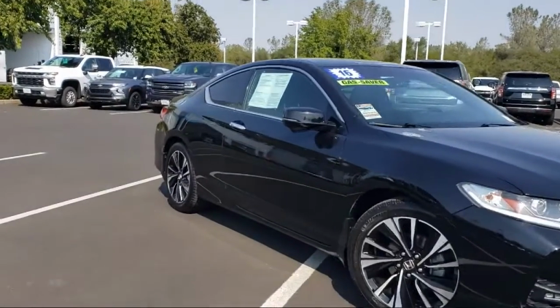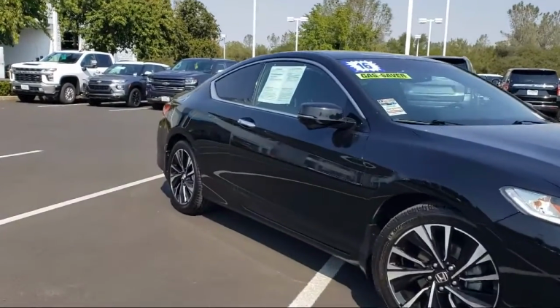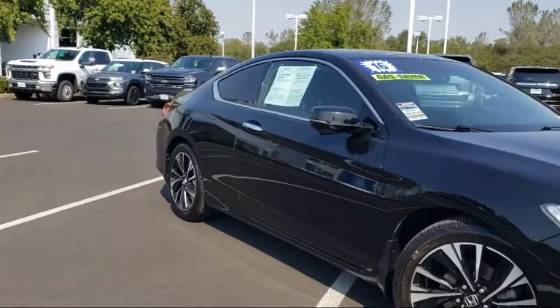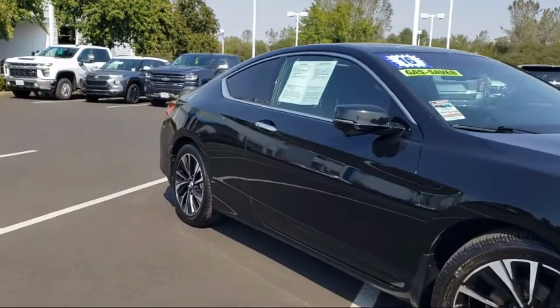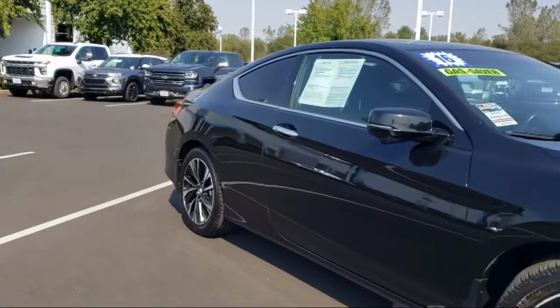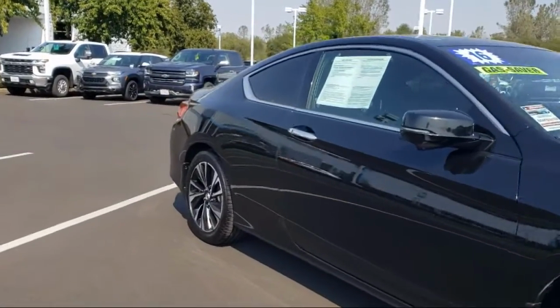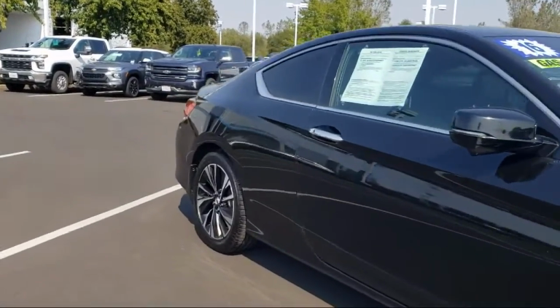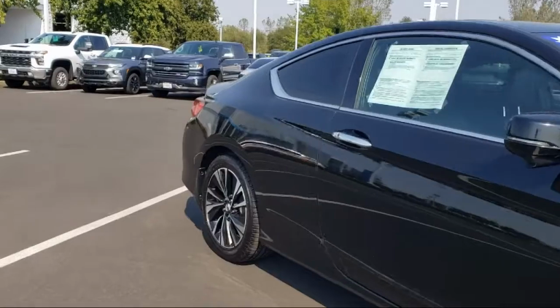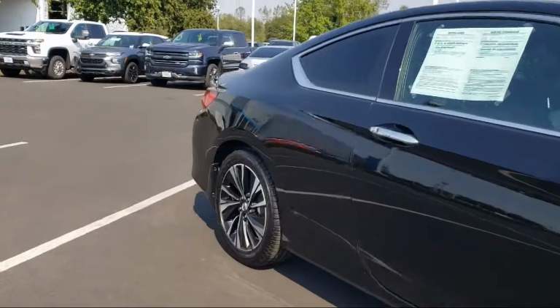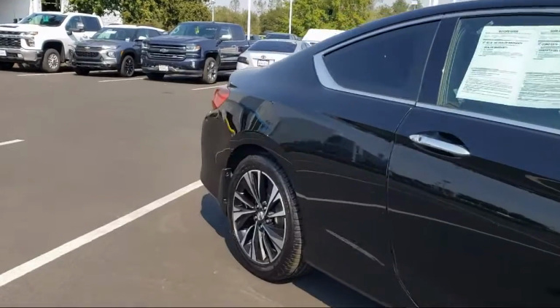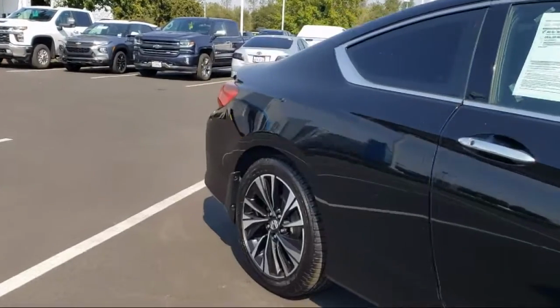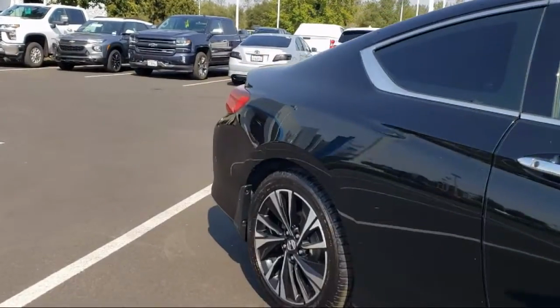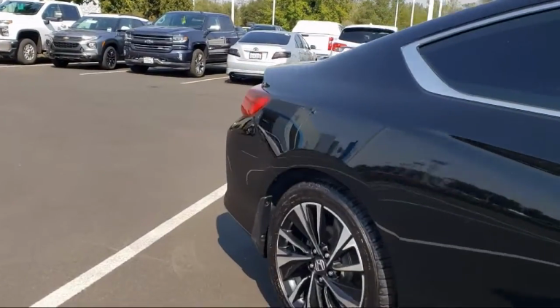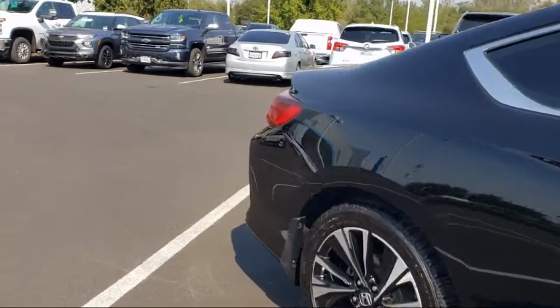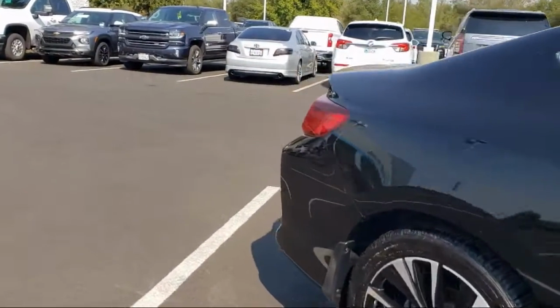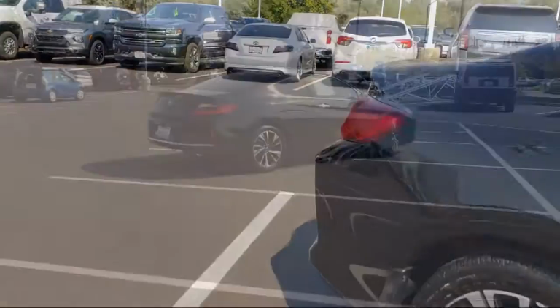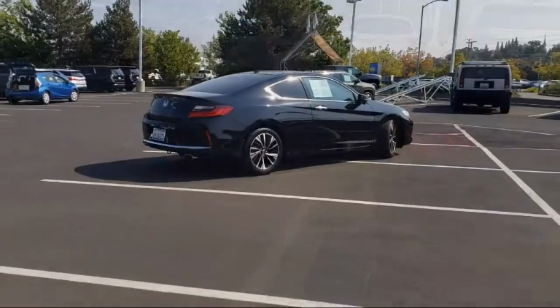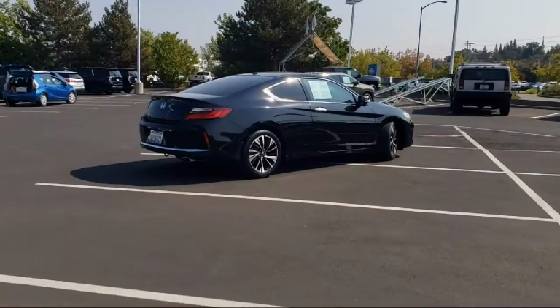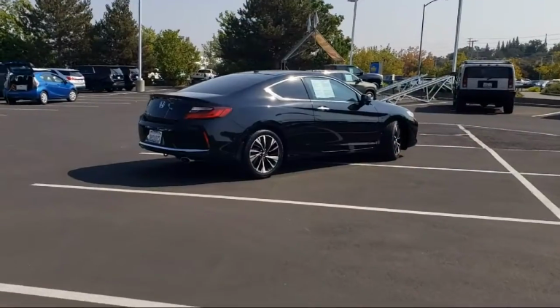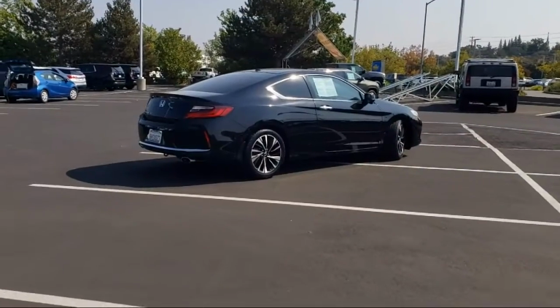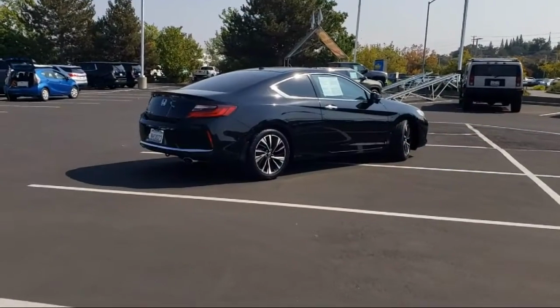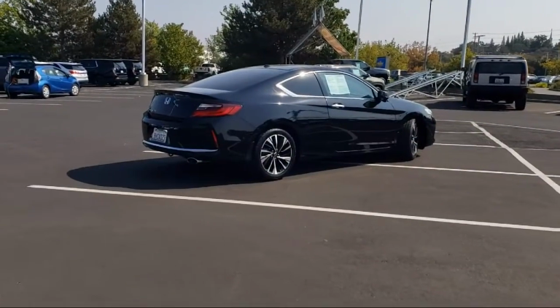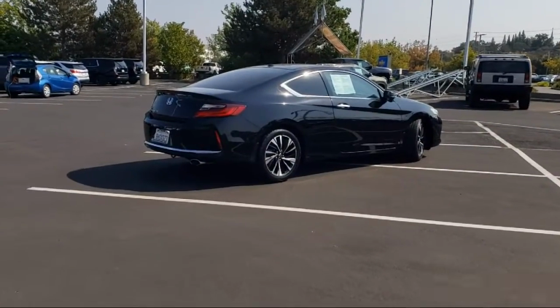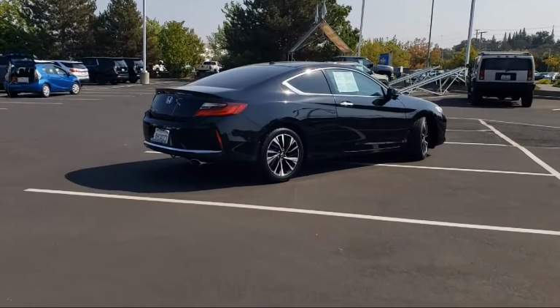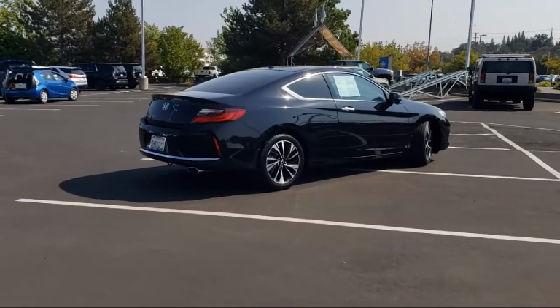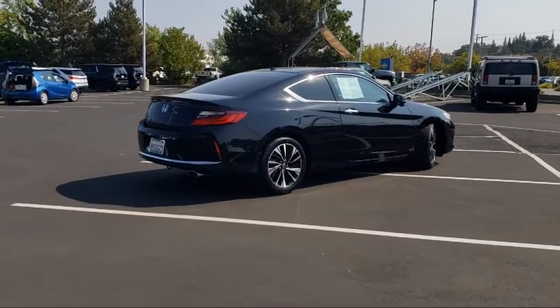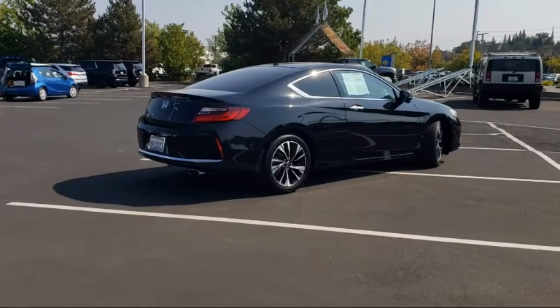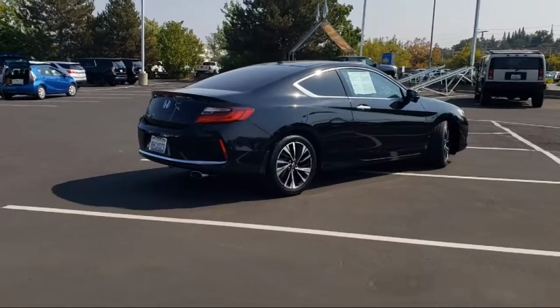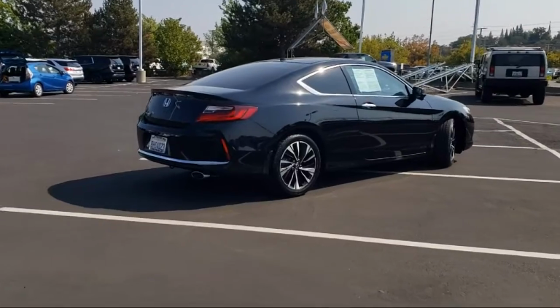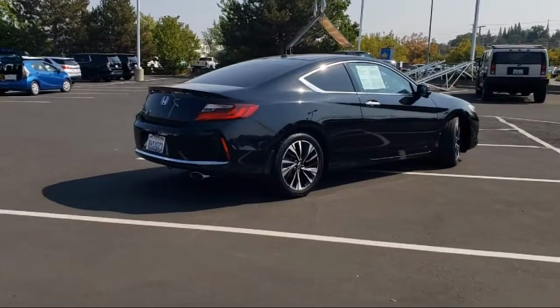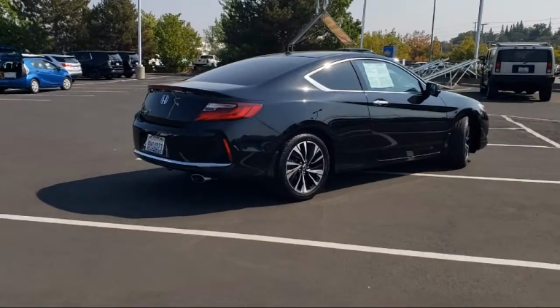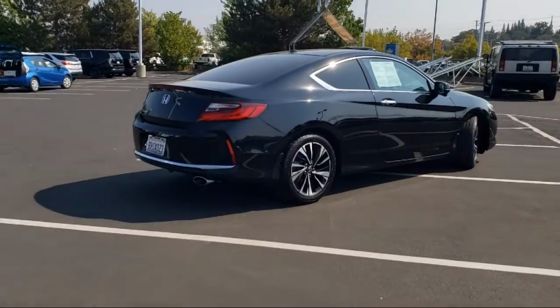Also included: Sirius XM satellite radio, heated front seats, fully automatic headlights, rear view camera, keyless entry, and less than 80,000 miles on the odometer.